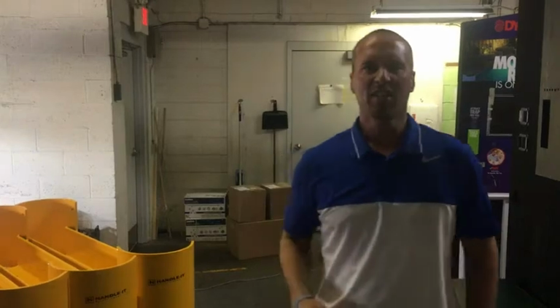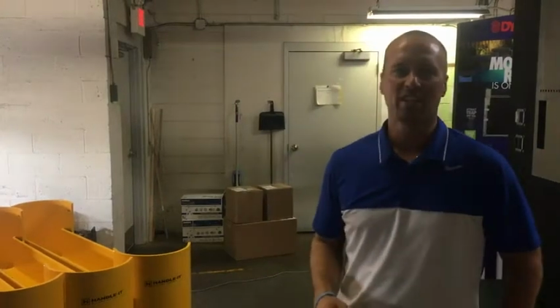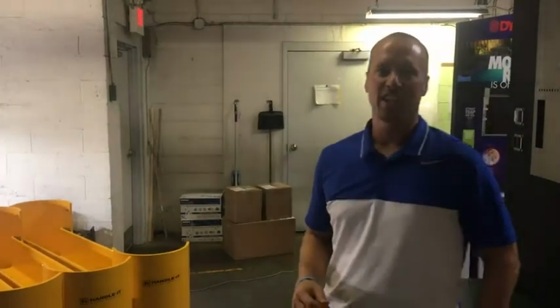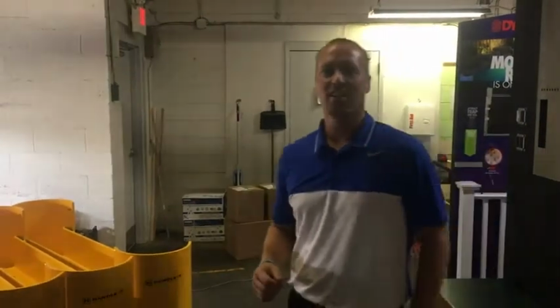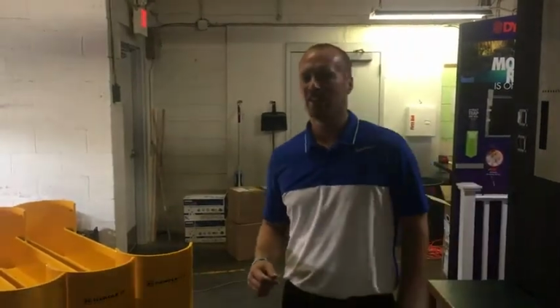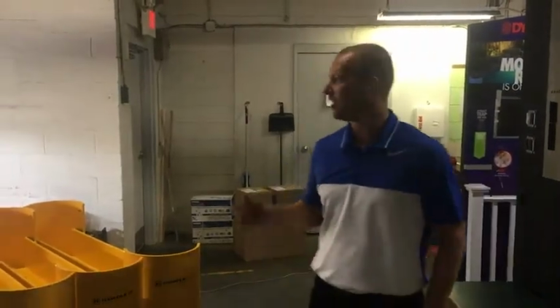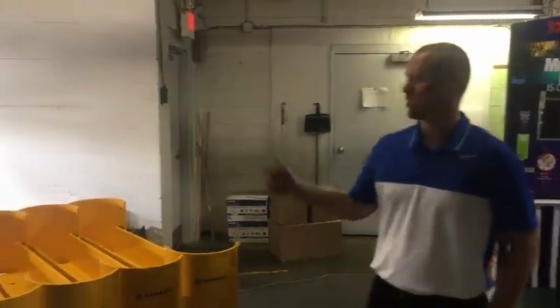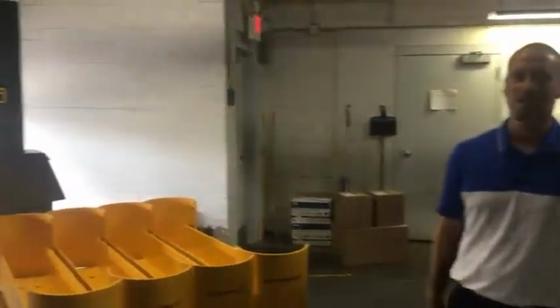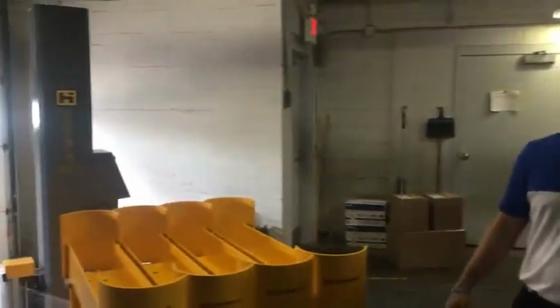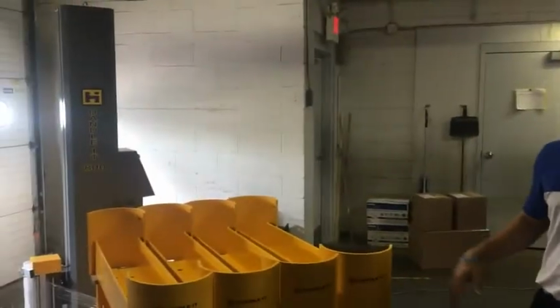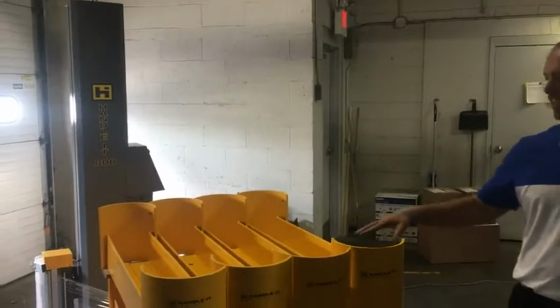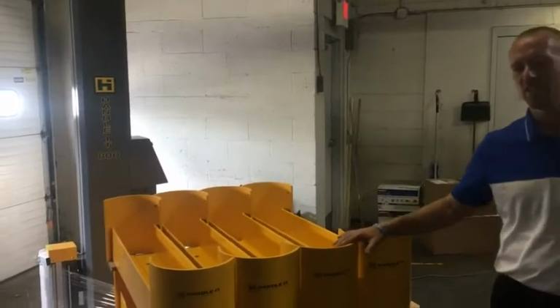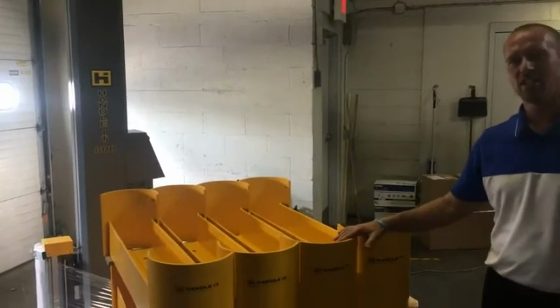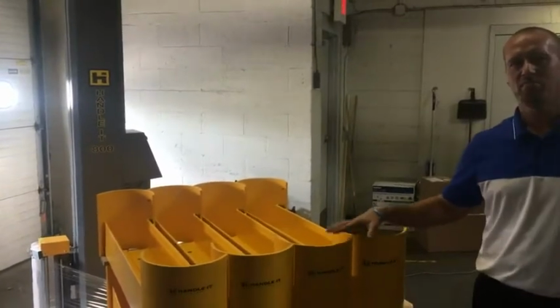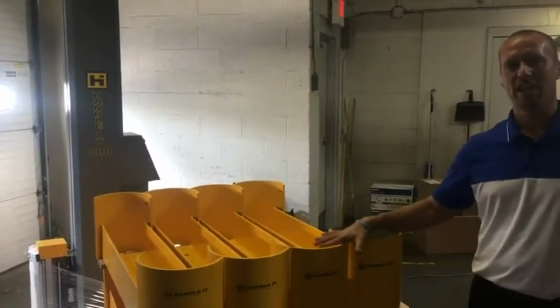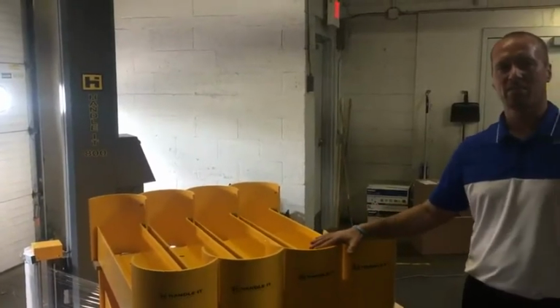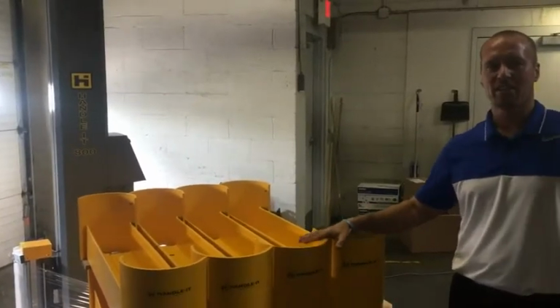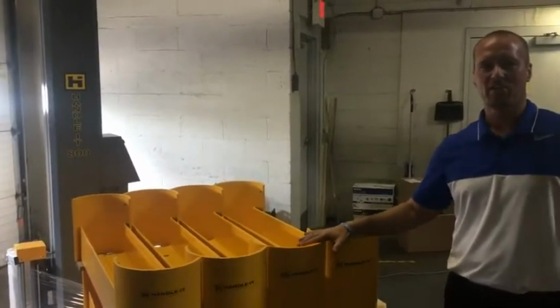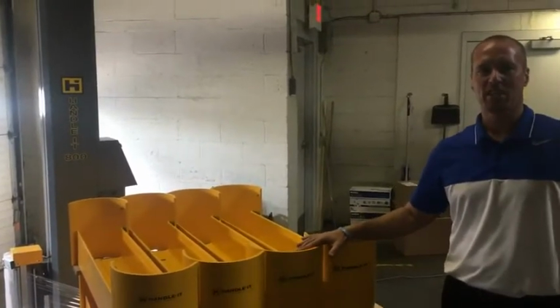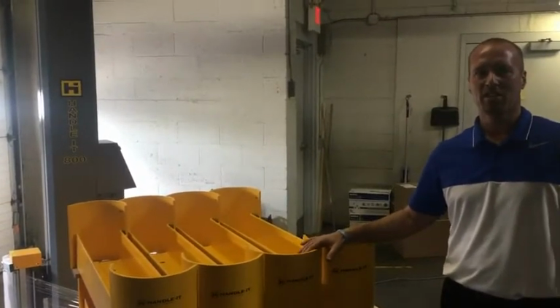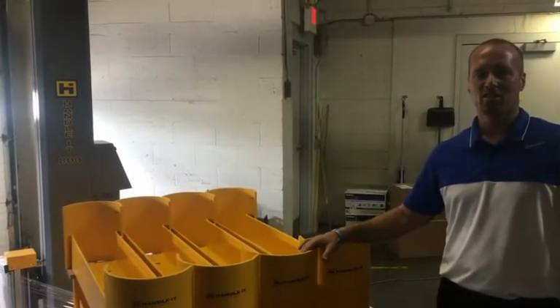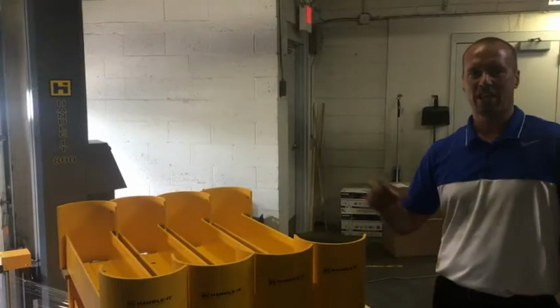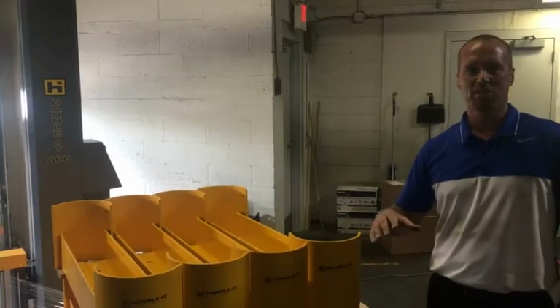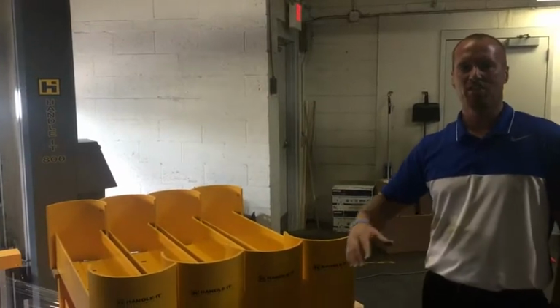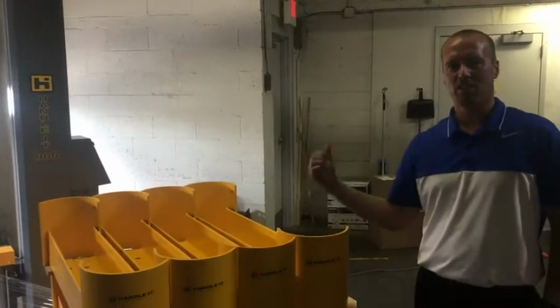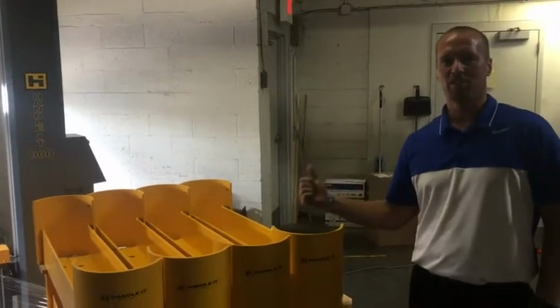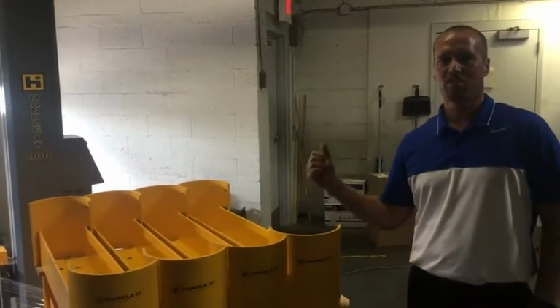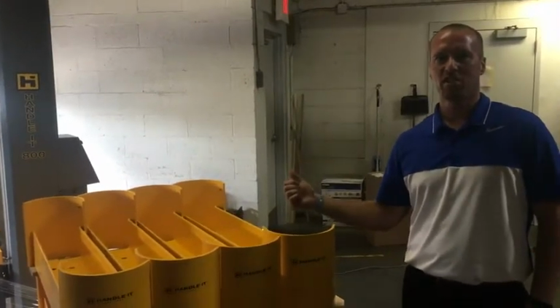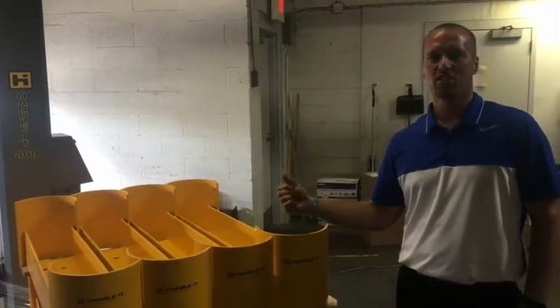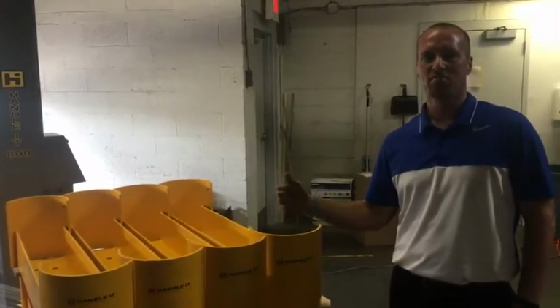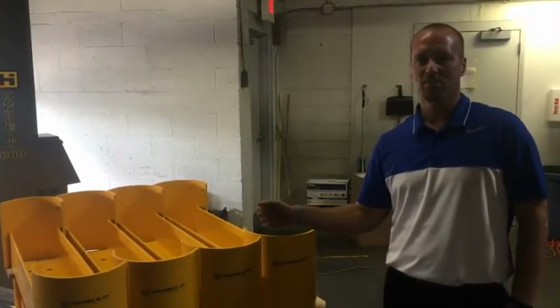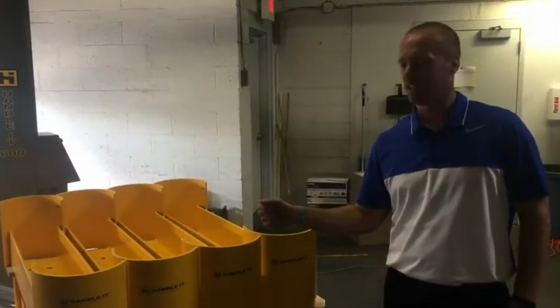Today we're going to take a look at the Handle-It model 800 stretch wrapper. The controls on this unit are the exact same as the Handle-It 850 PS, so if you're using that machine you can follow these procedures in order to use that machine.